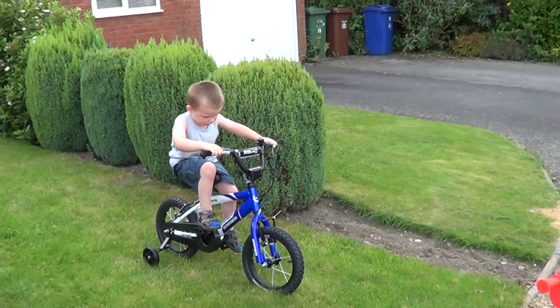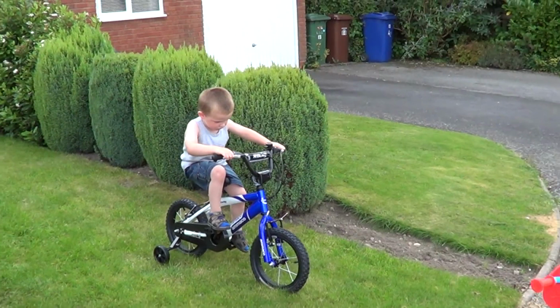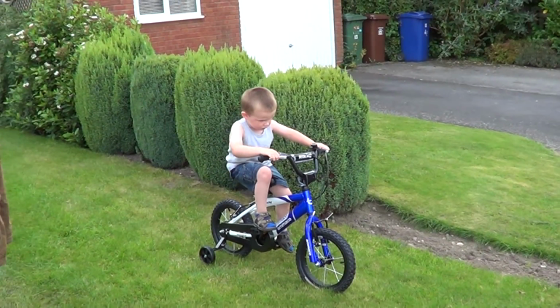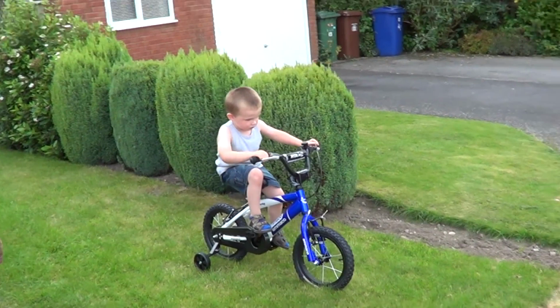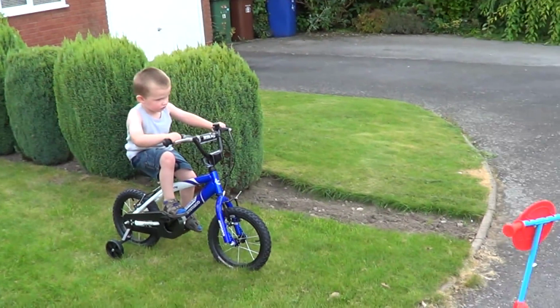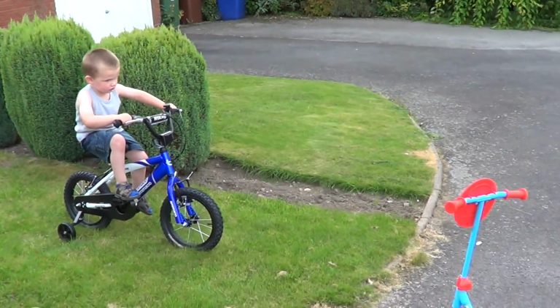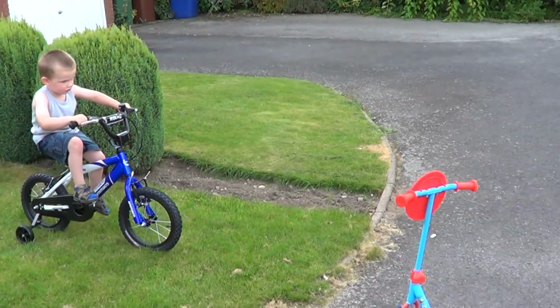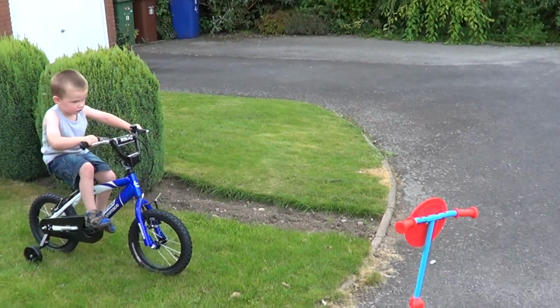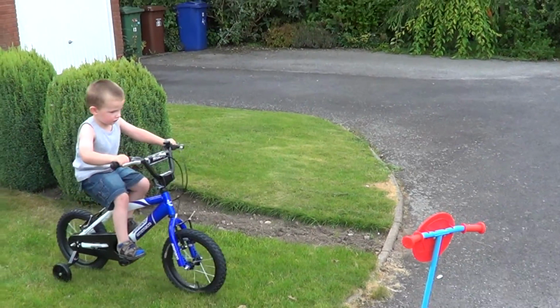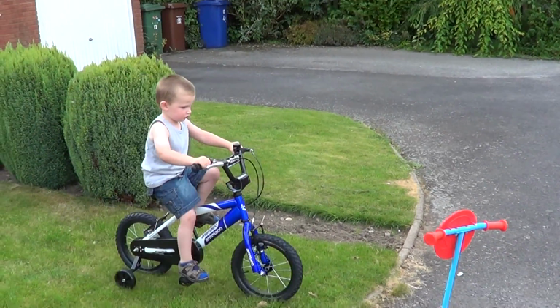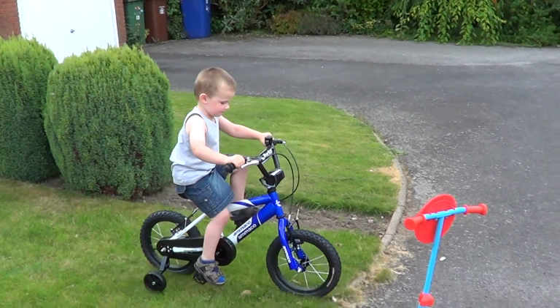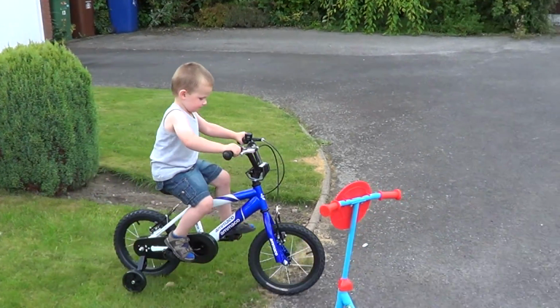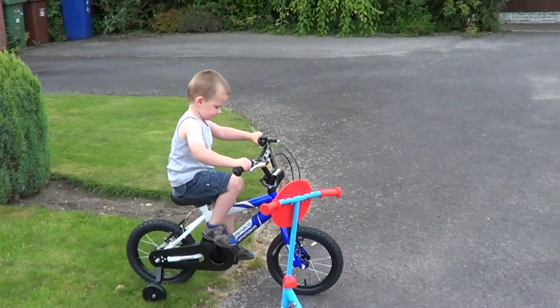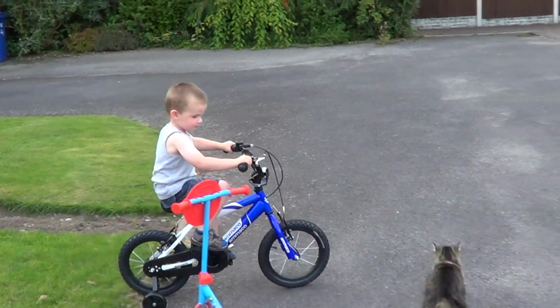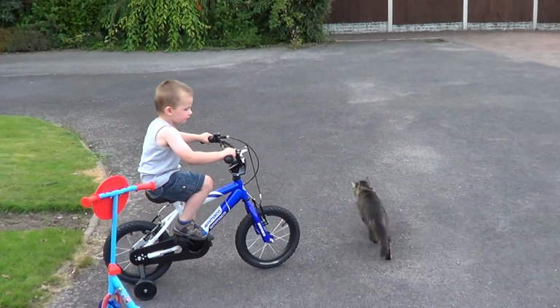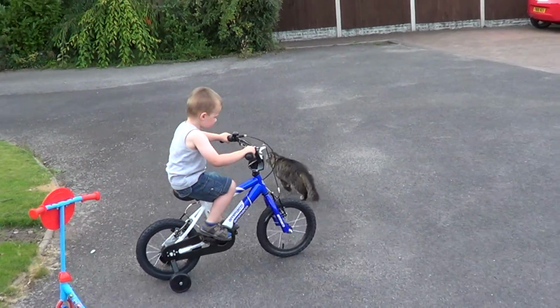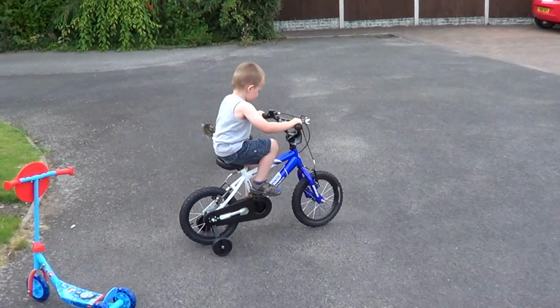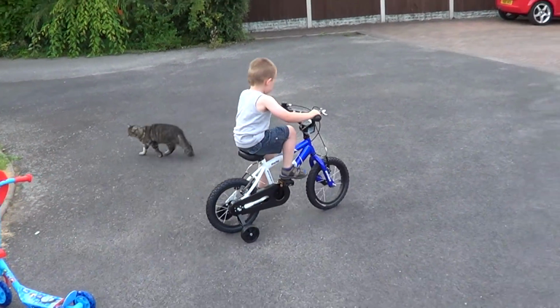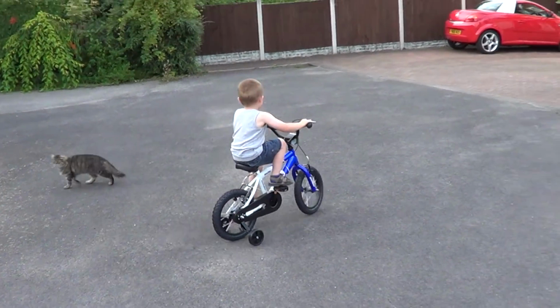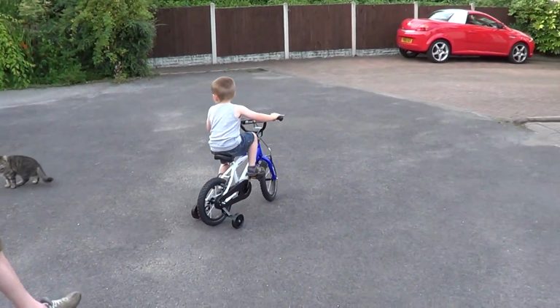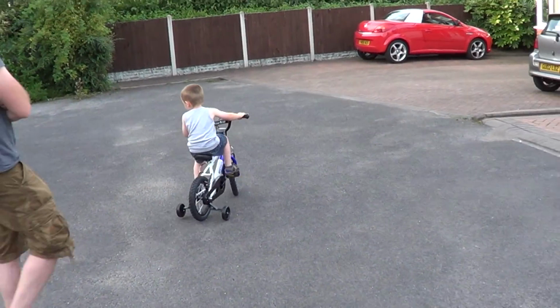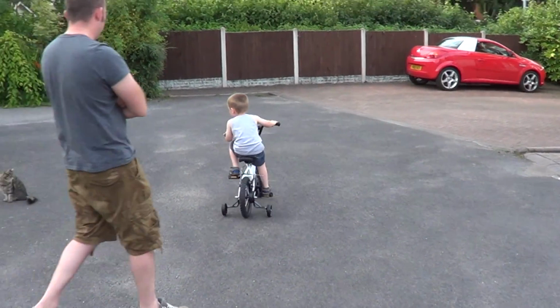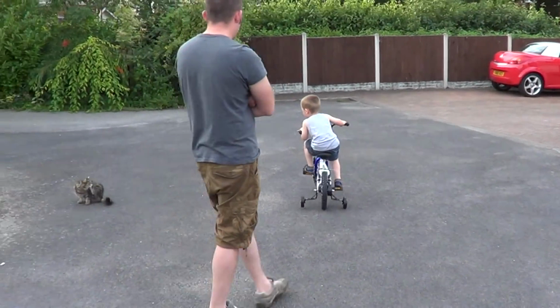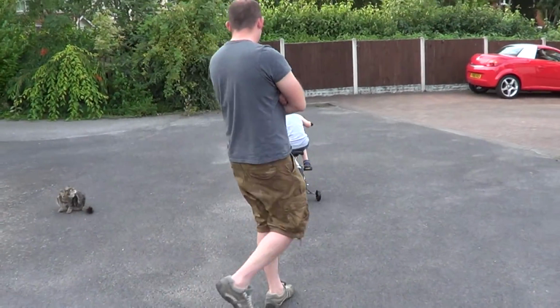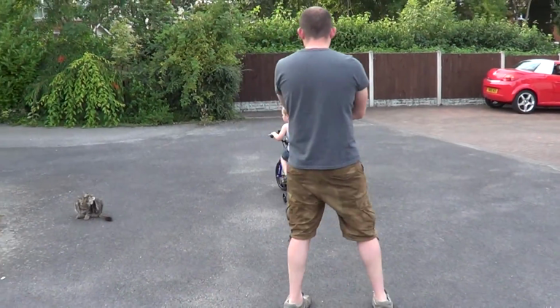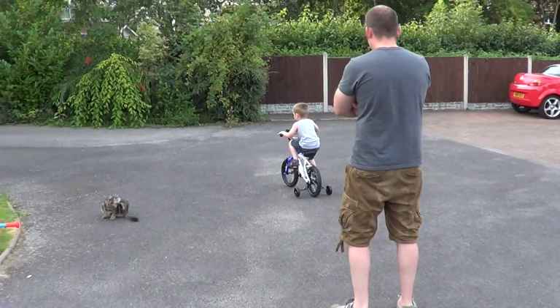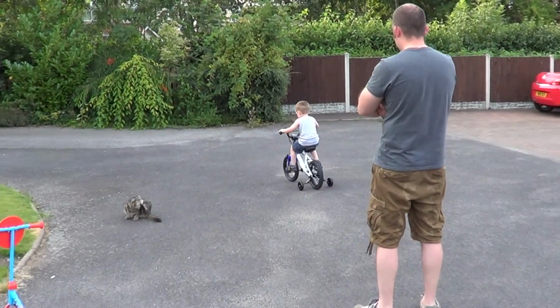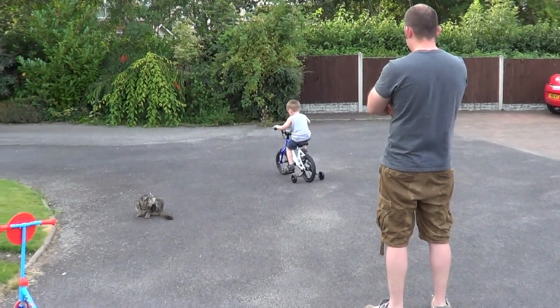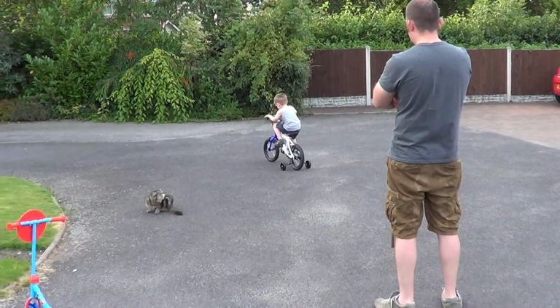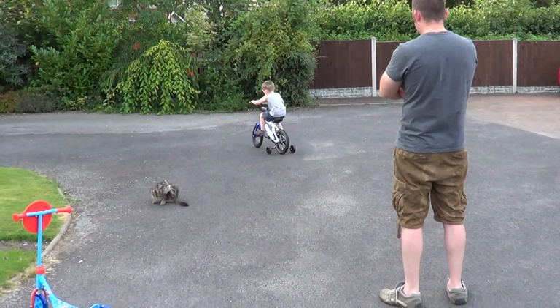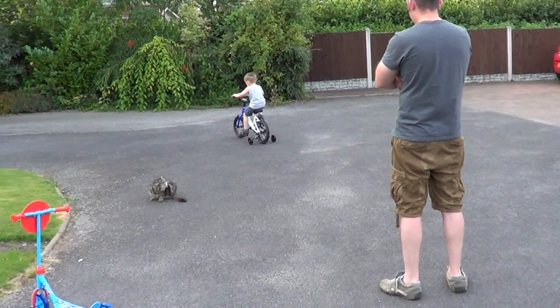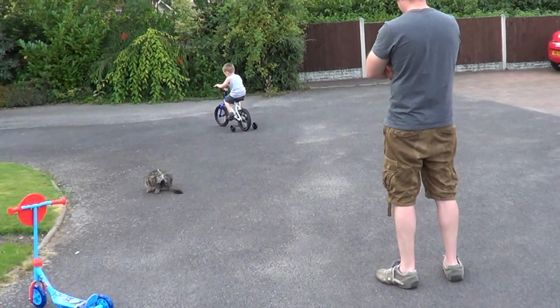Sock. That's it. There we go. Steady now. All on your own. What's it called? Go slowly. Steady.